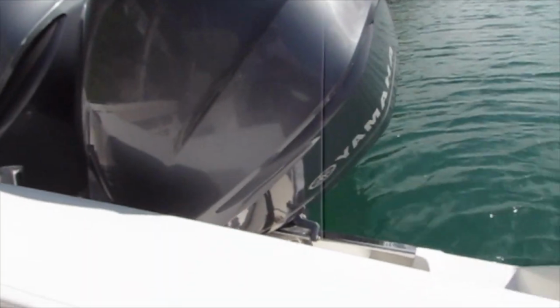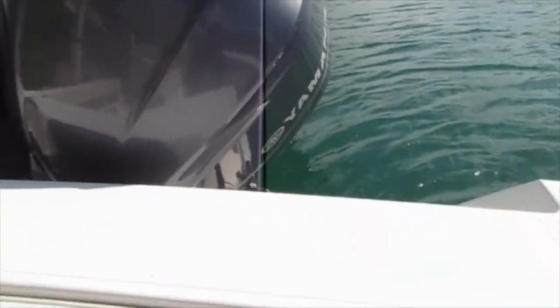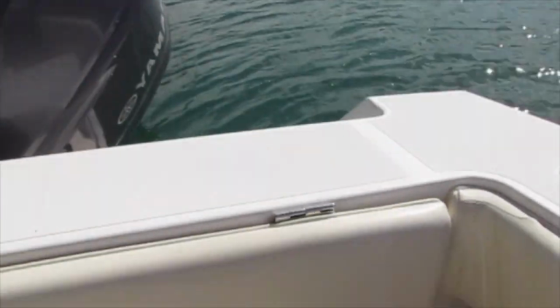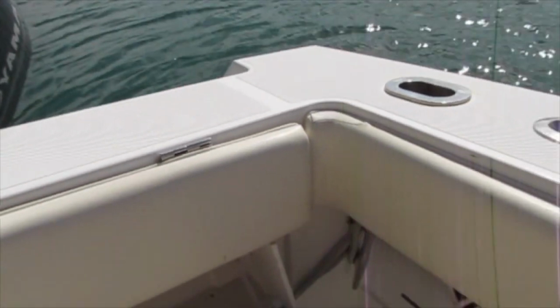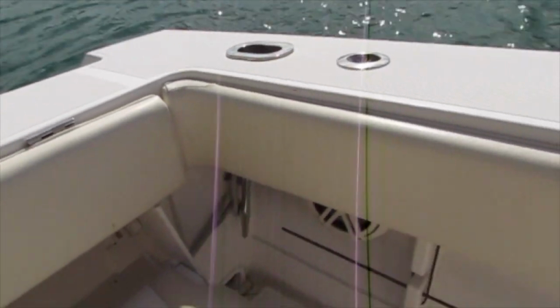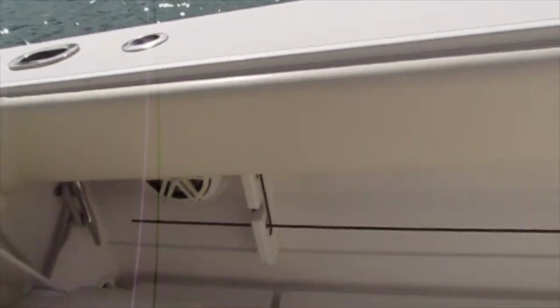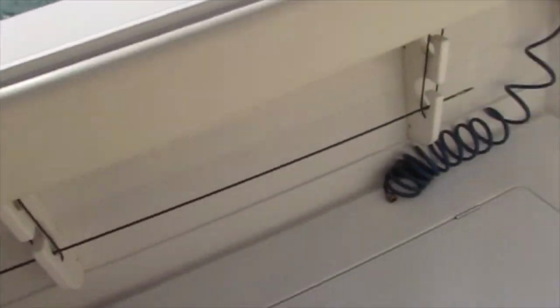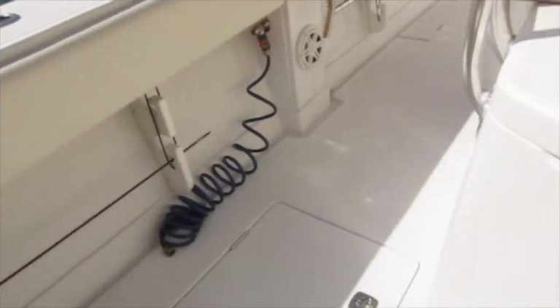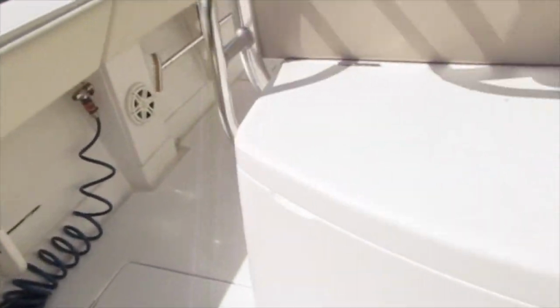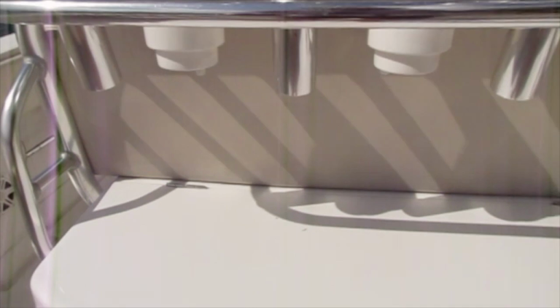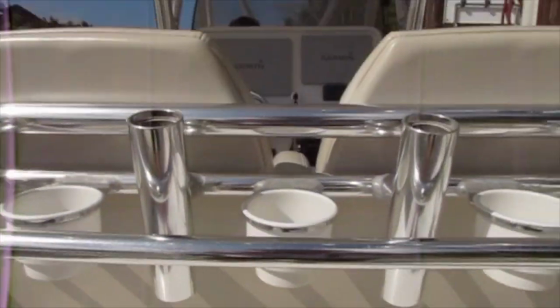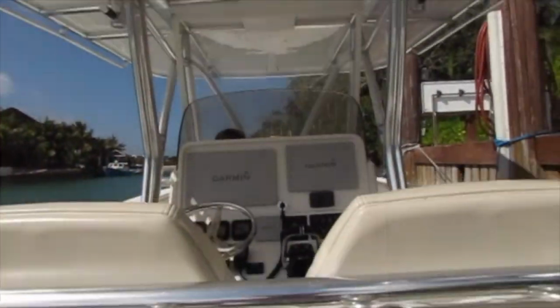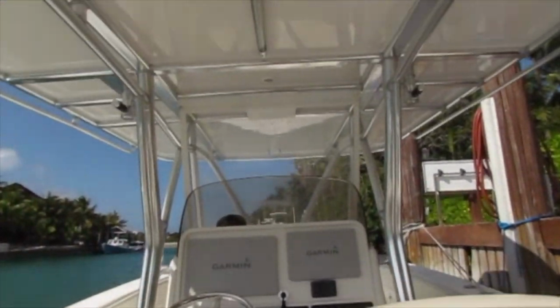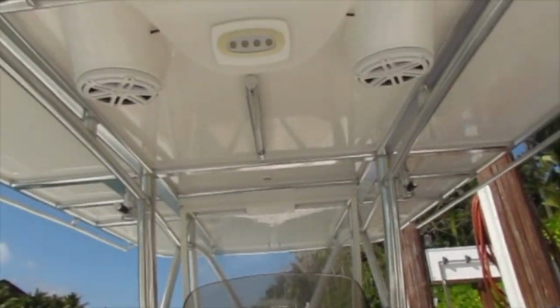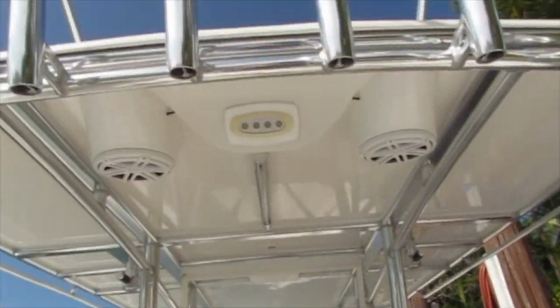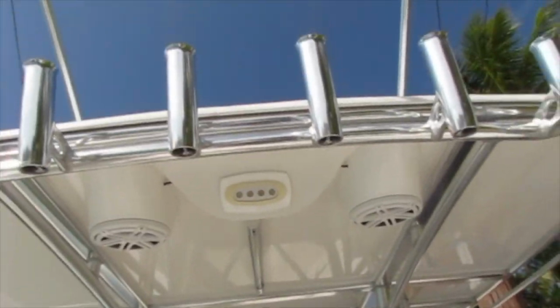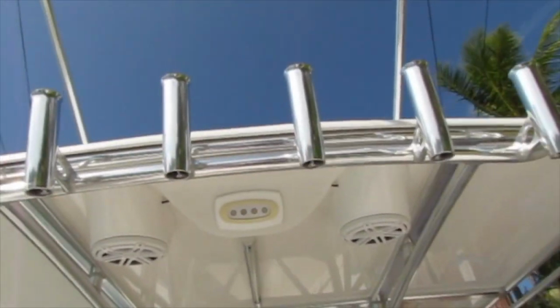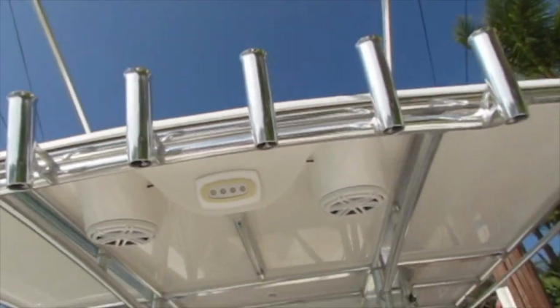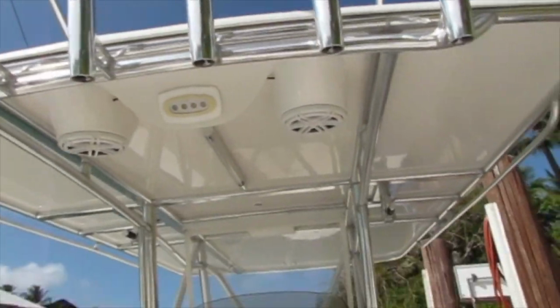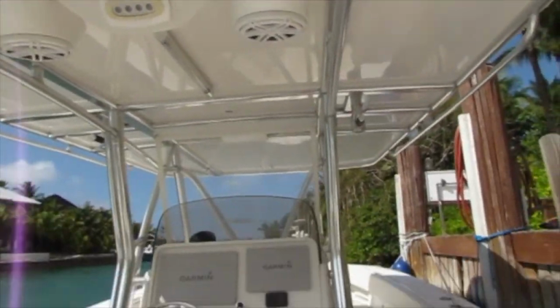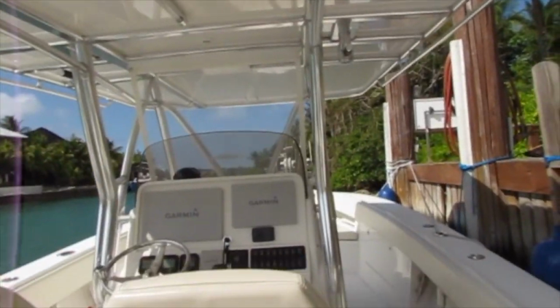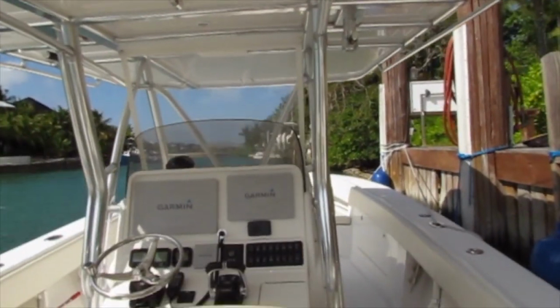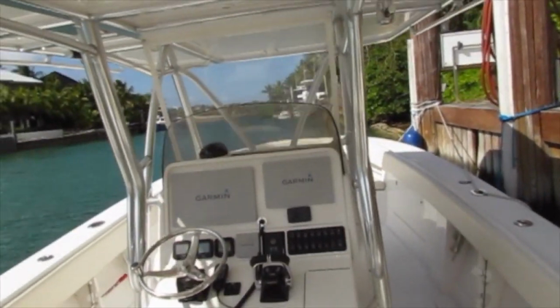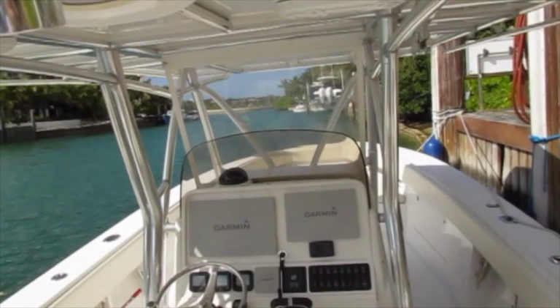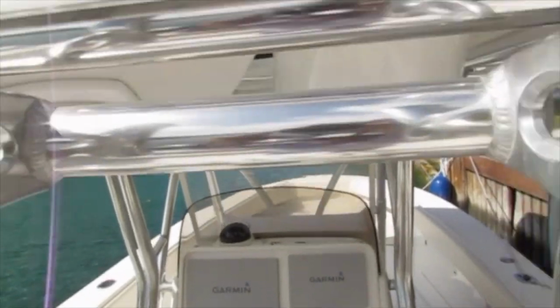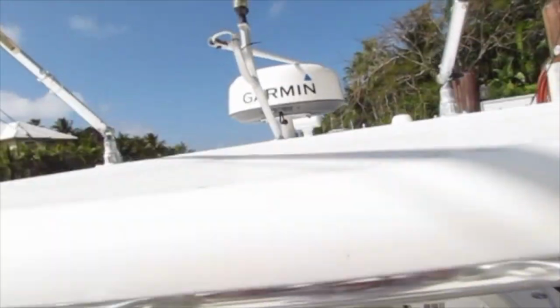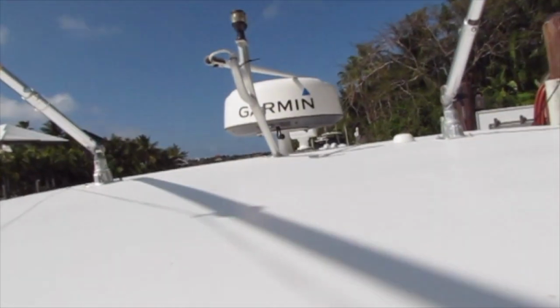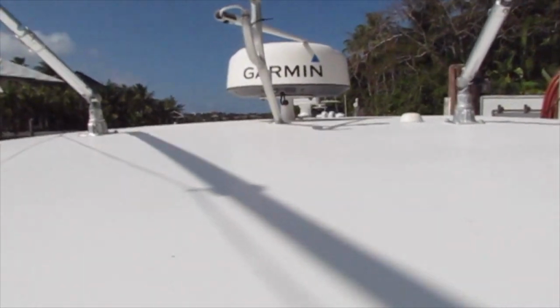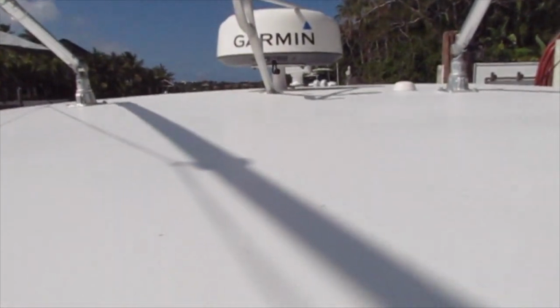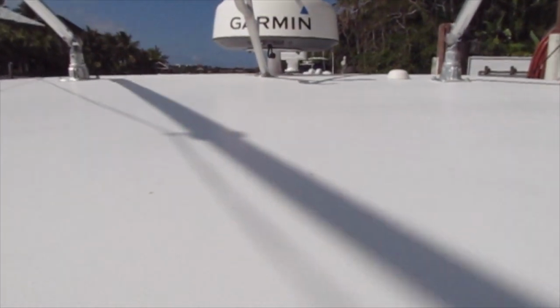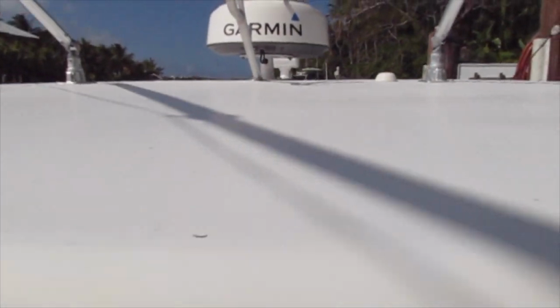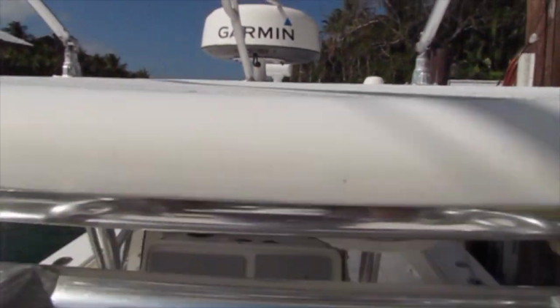Another great feature on this boat is the really large t-top that provides a lot of shade. It's fiberglass as well so it's very durable, and of course you've got your radar above it and your outriggers.